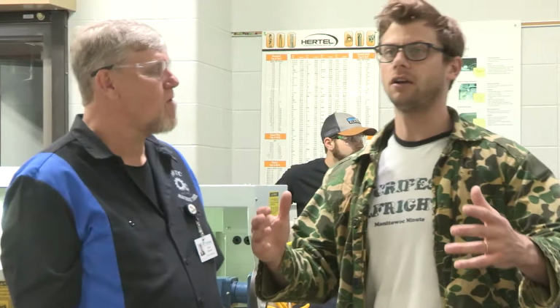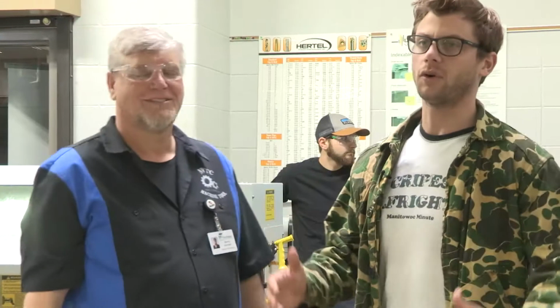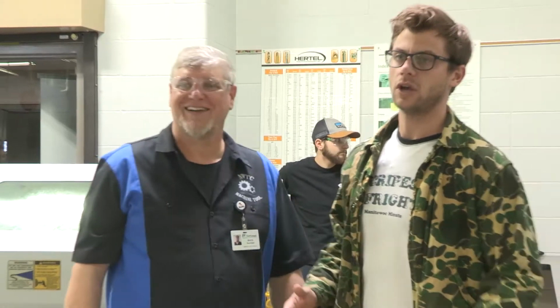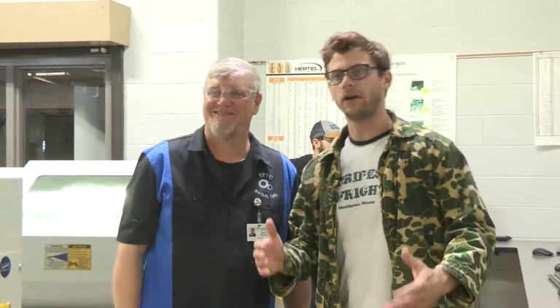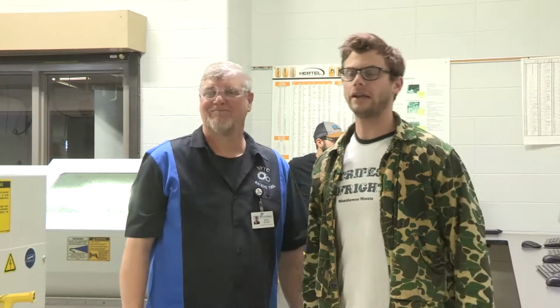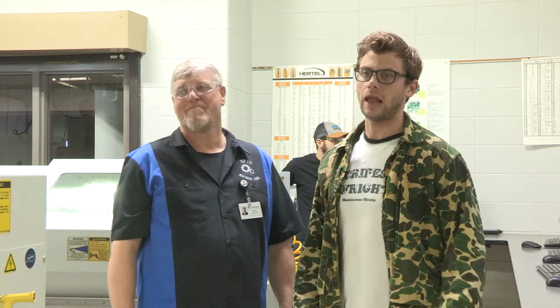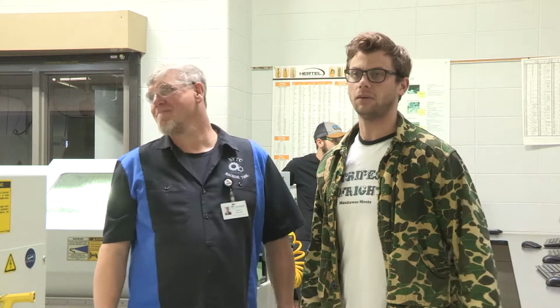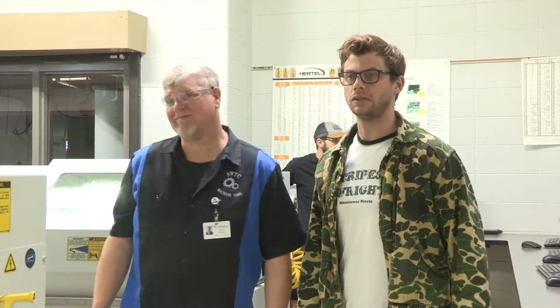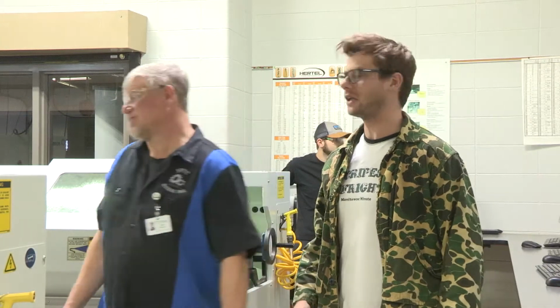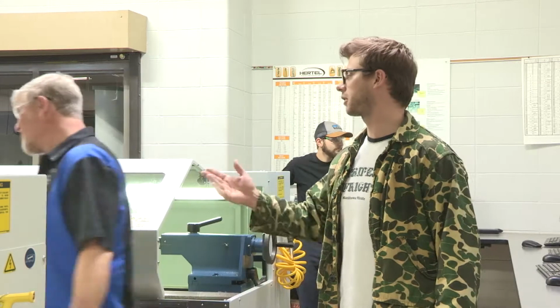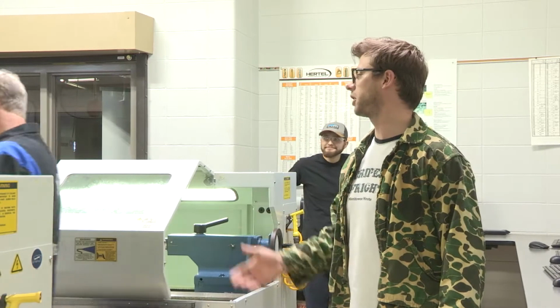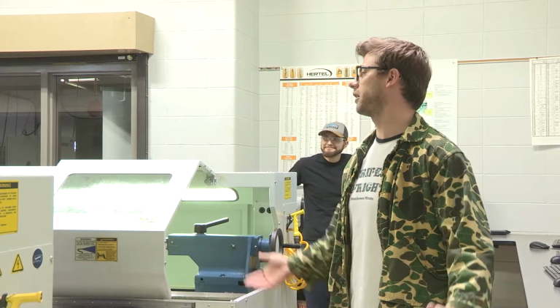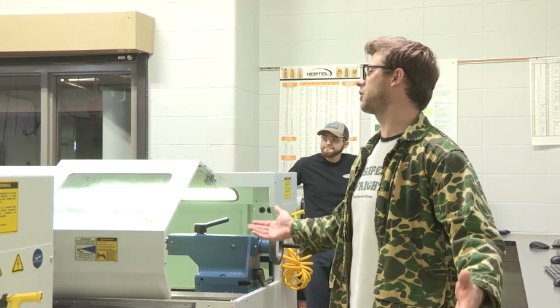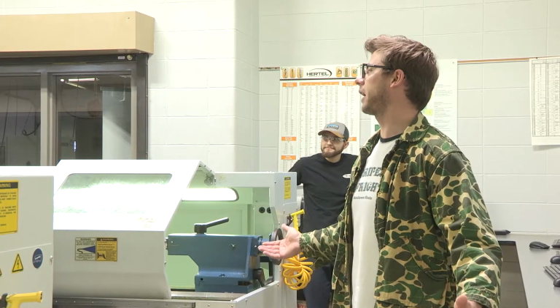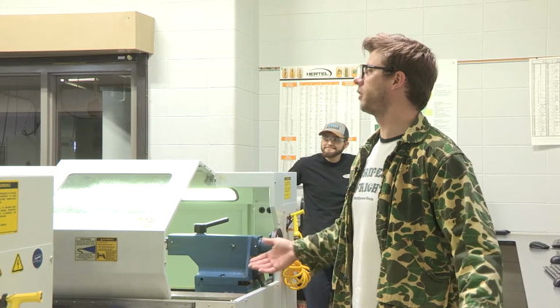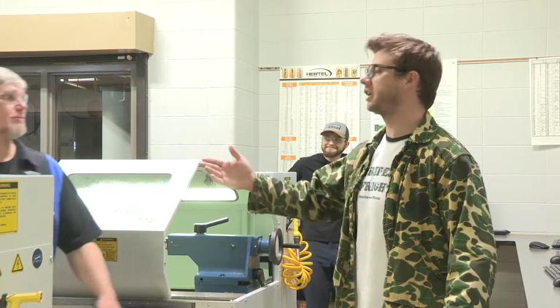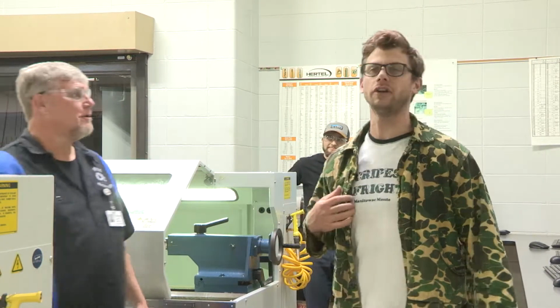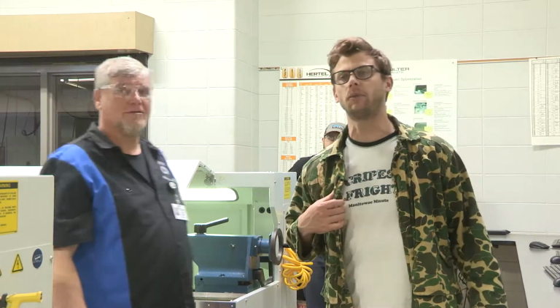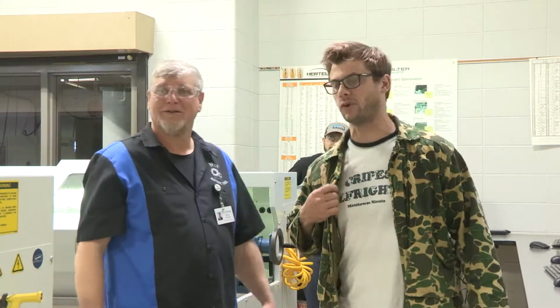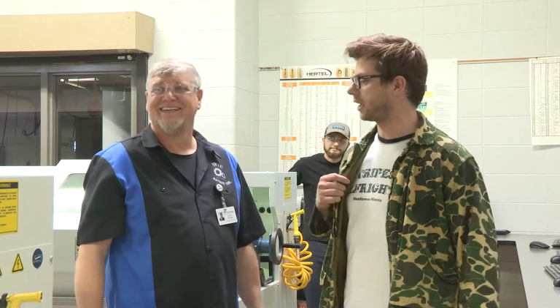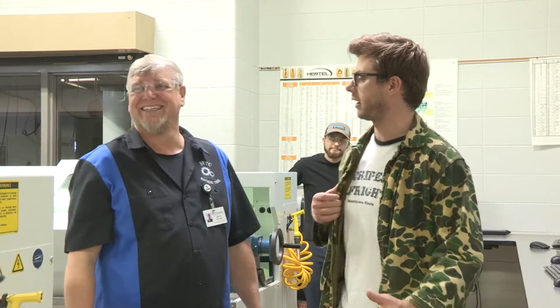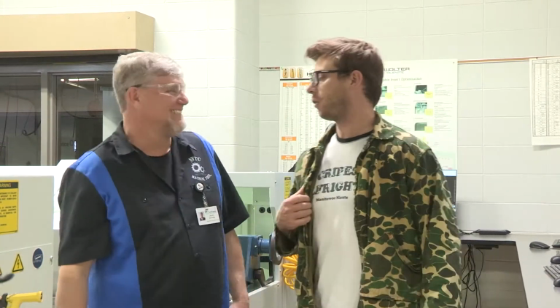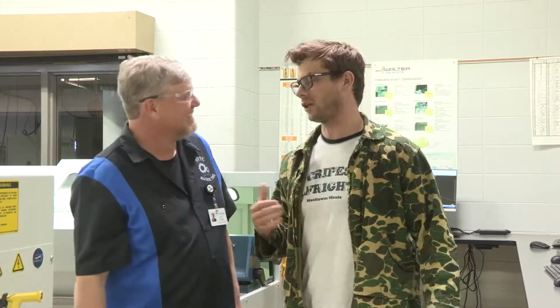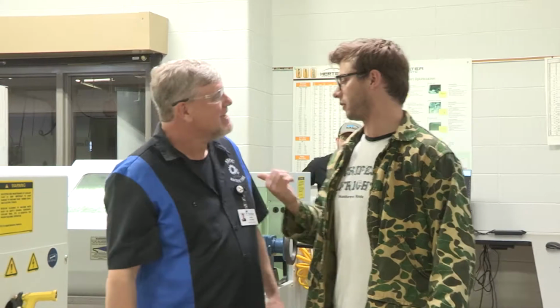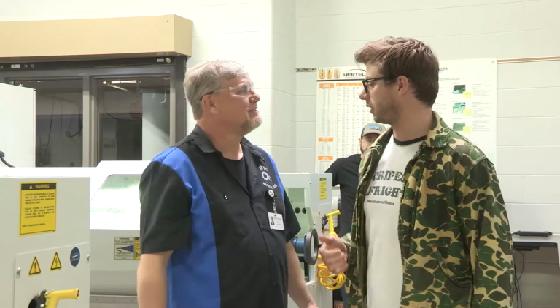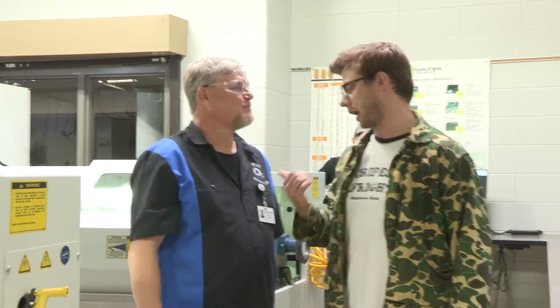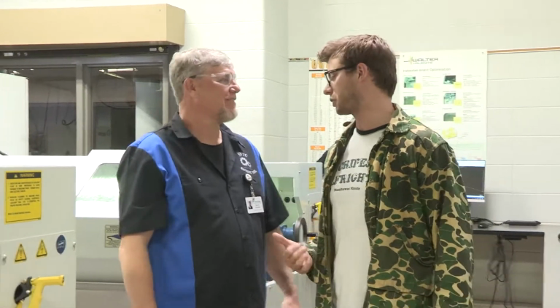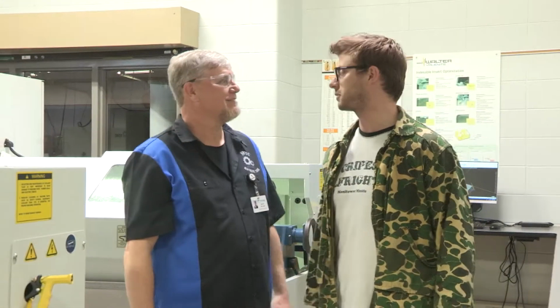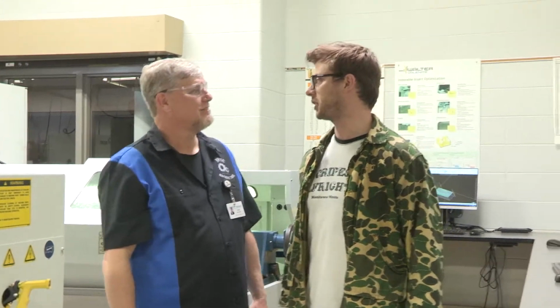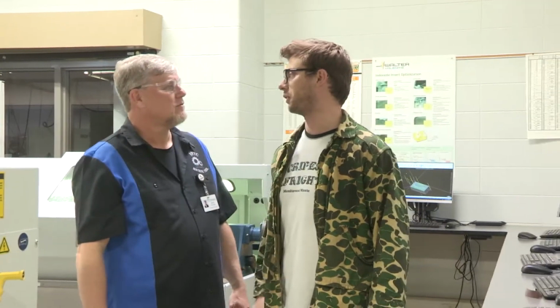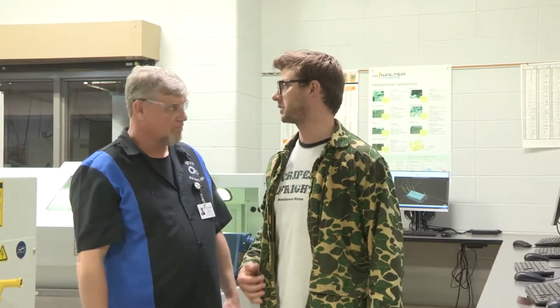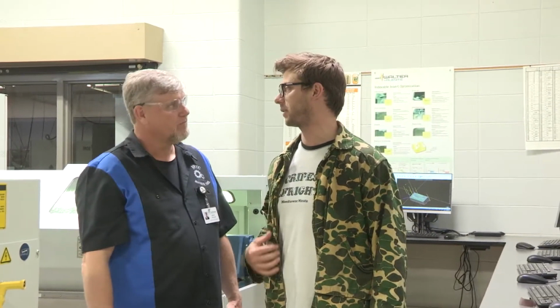Dear folks, we are here at NWTC. I'm talking with Jerry. Where are you going, guy? Oh, he's throwing his gum away, folks. Jerry, your shirt says machine tool. What's that about?